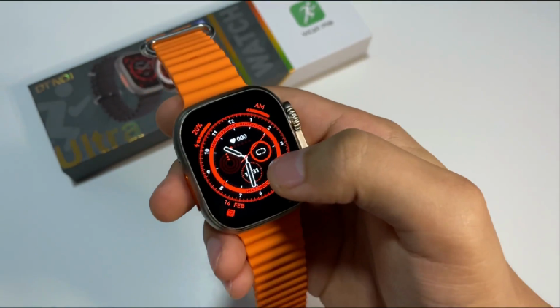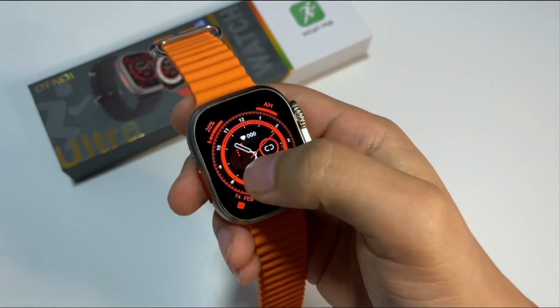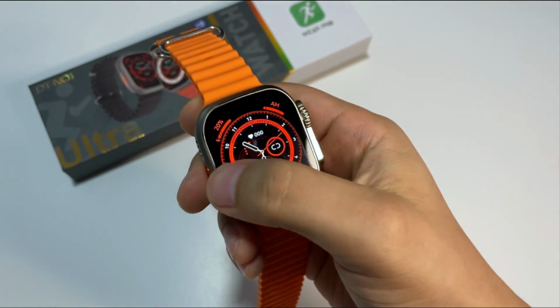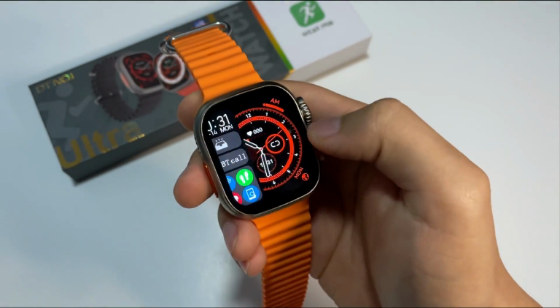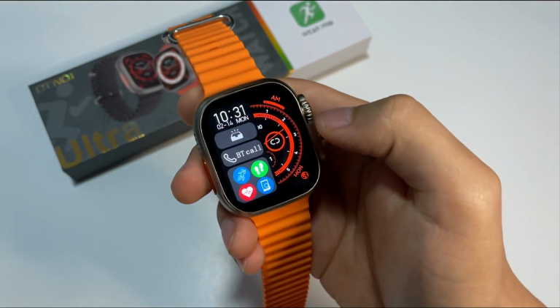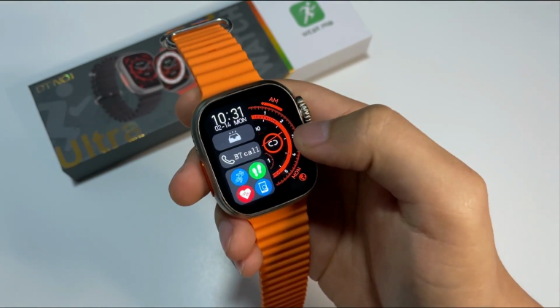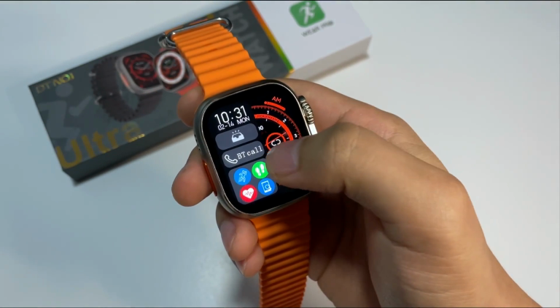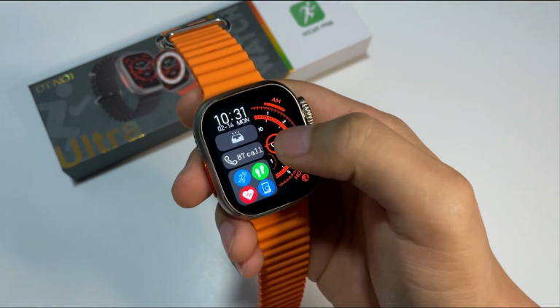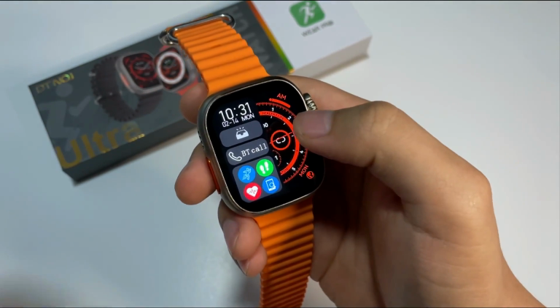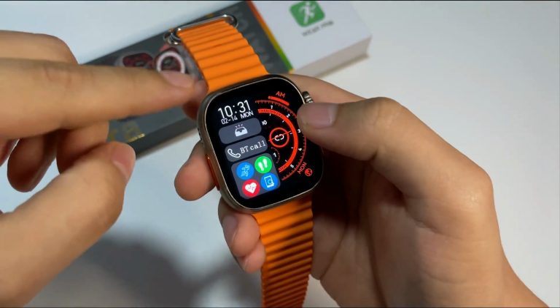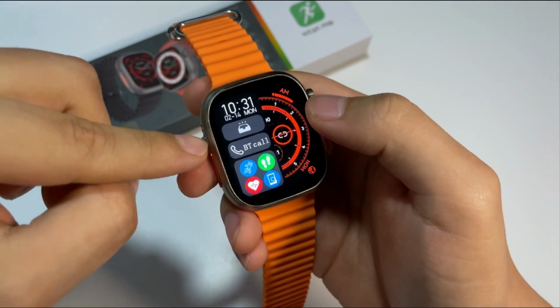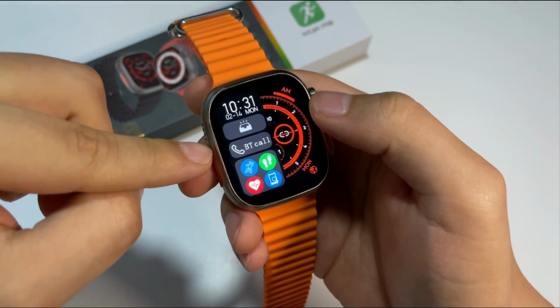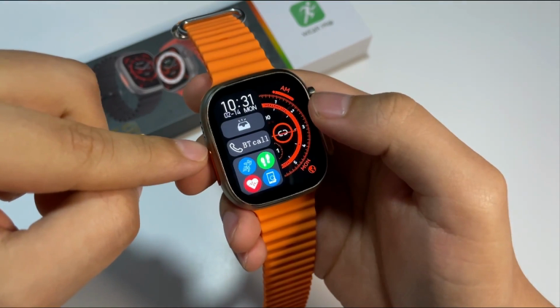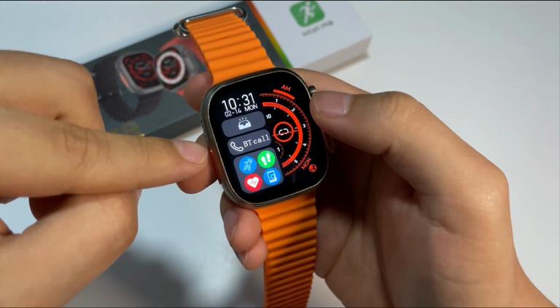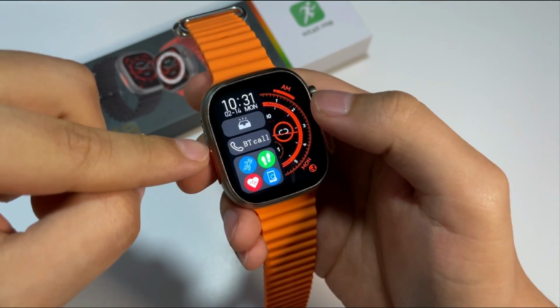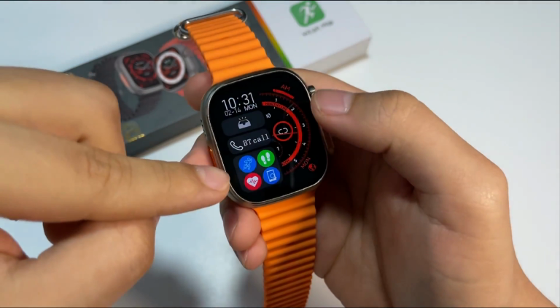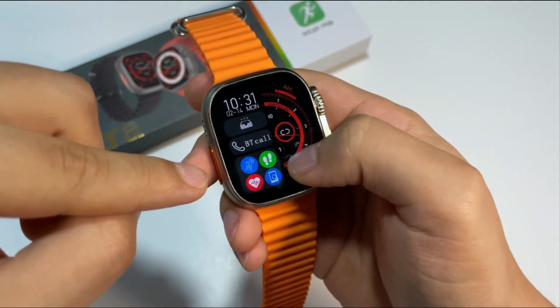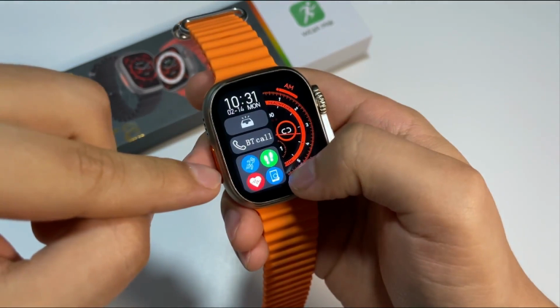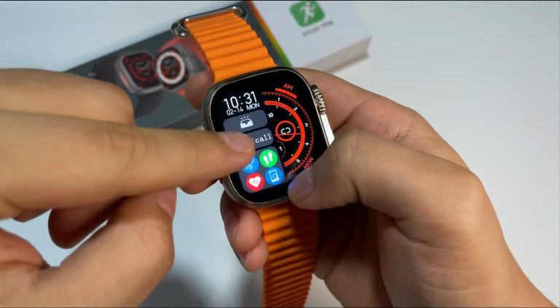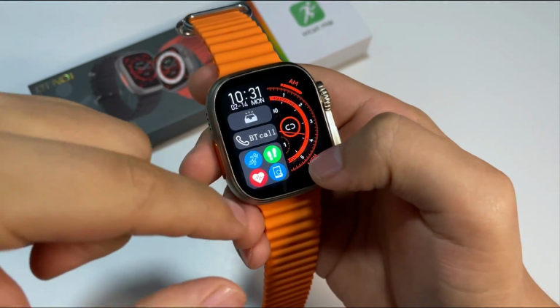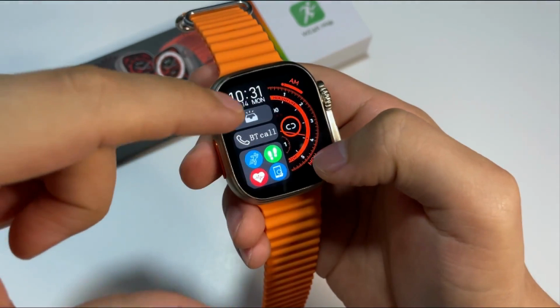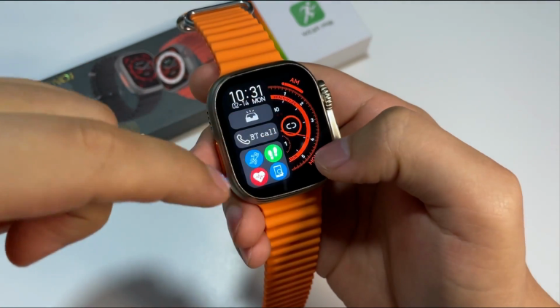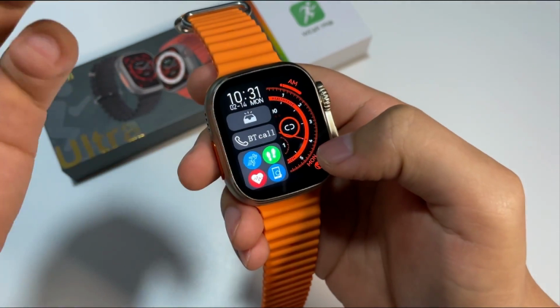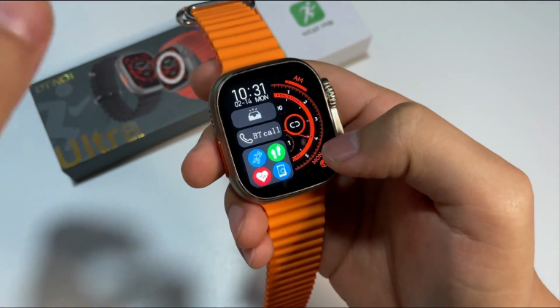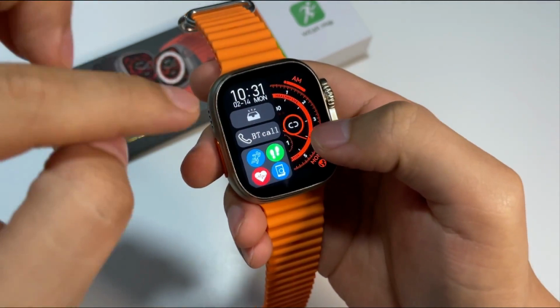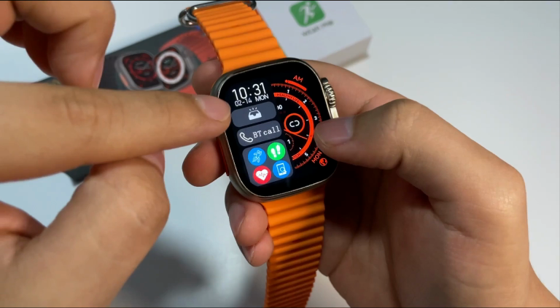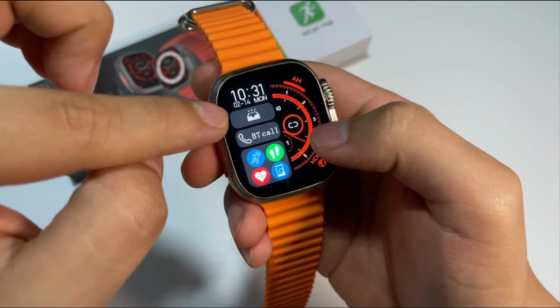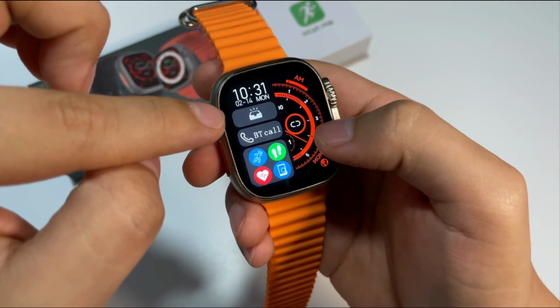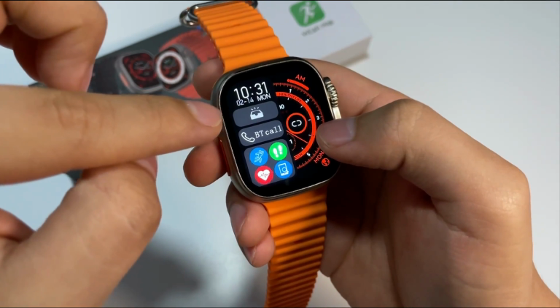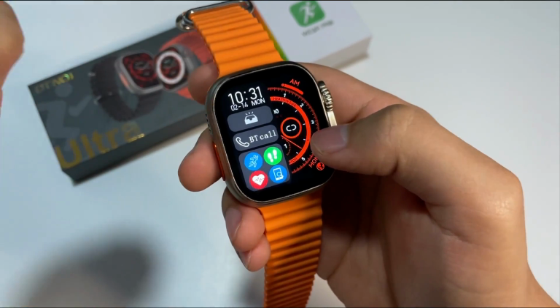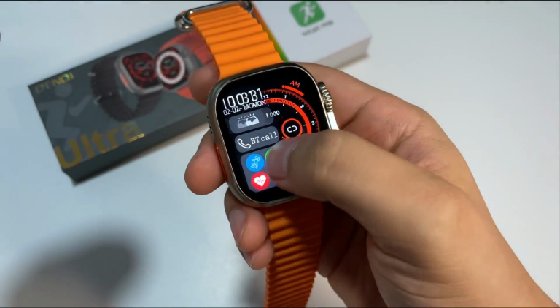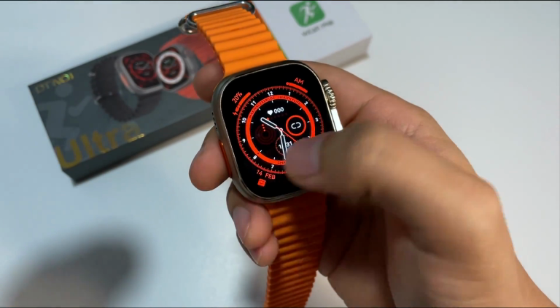Si presionamos de izquierda a derecha, vamos a tener la opción de habilitar o deshabilitar la llamada de Bluetooth, las cuatro opciones de aplicaciones más recientes, y la opción de visualización de mensajes.